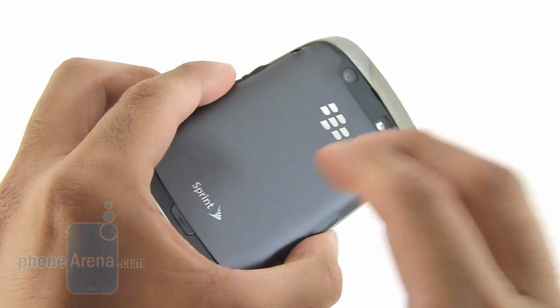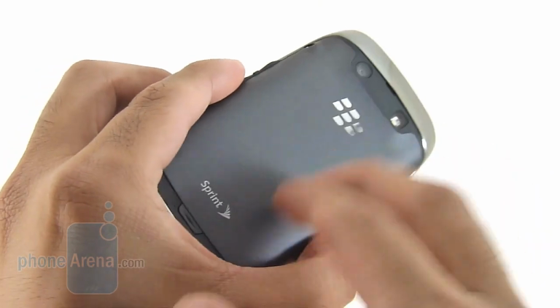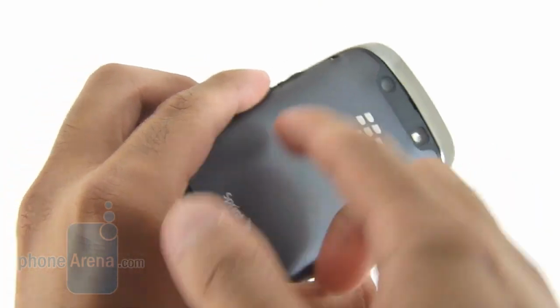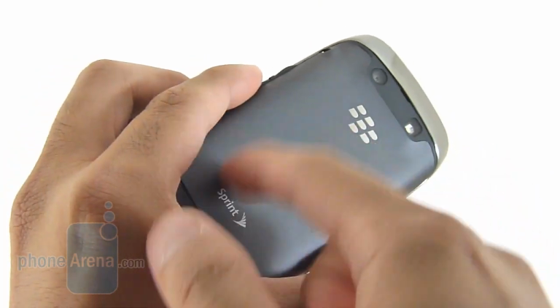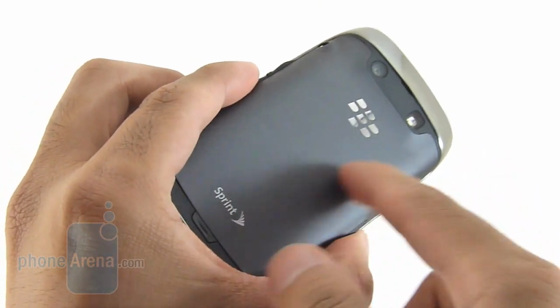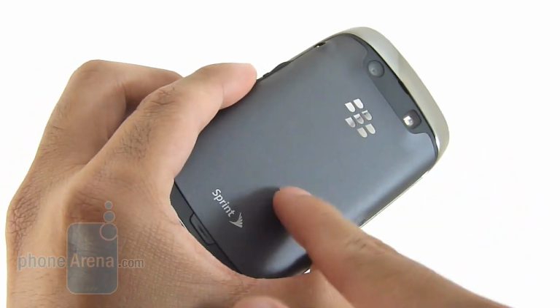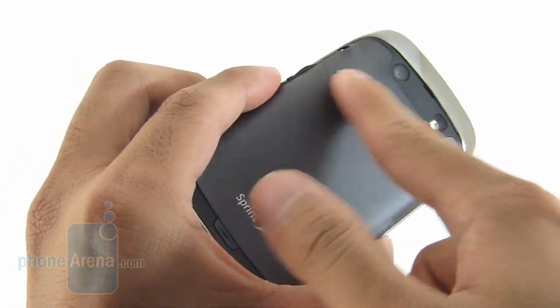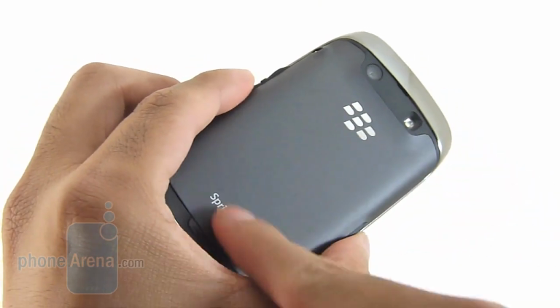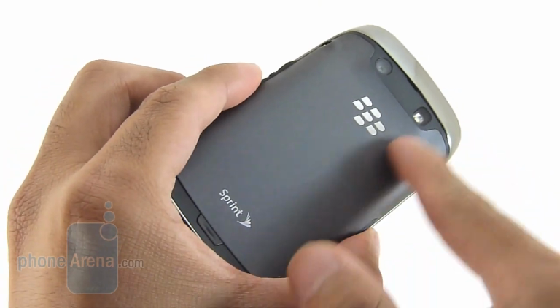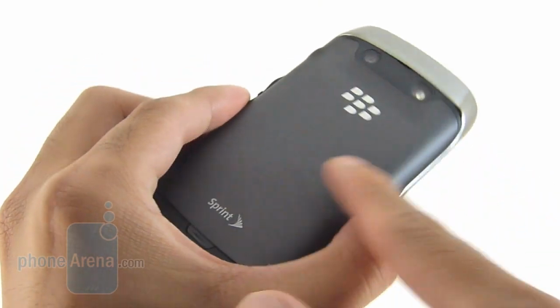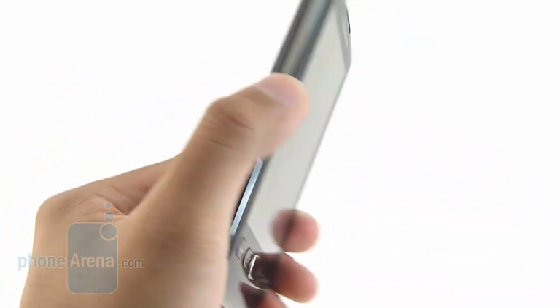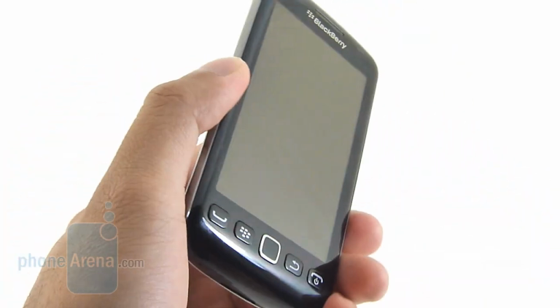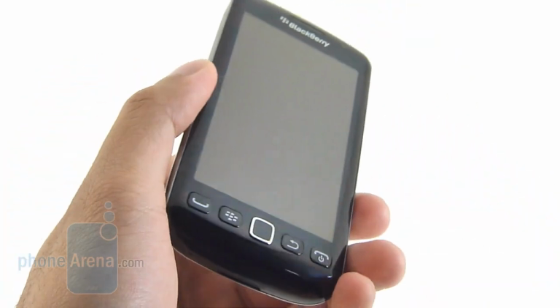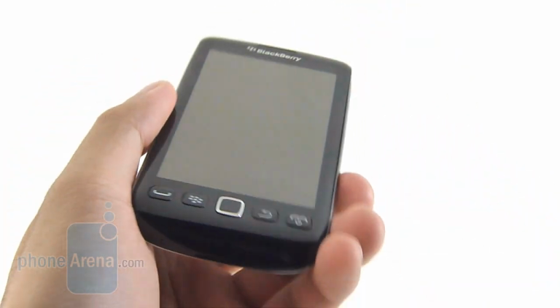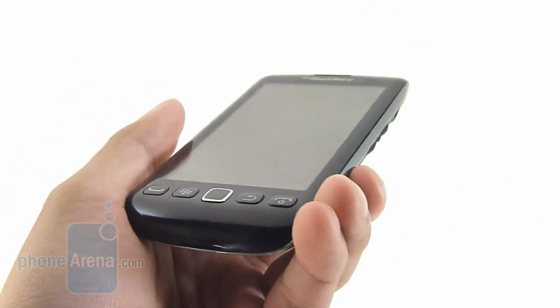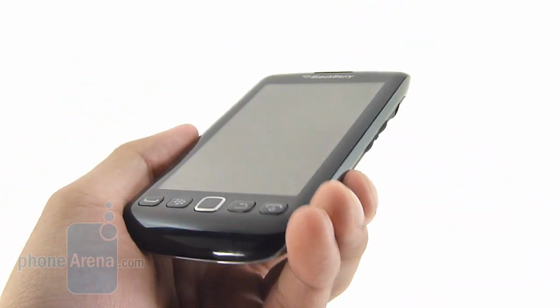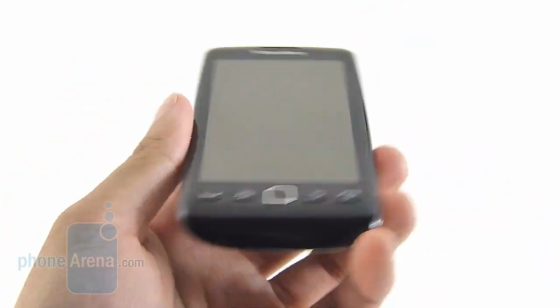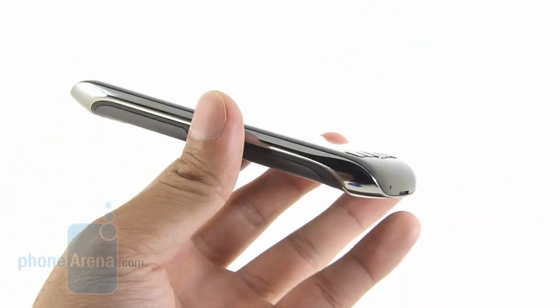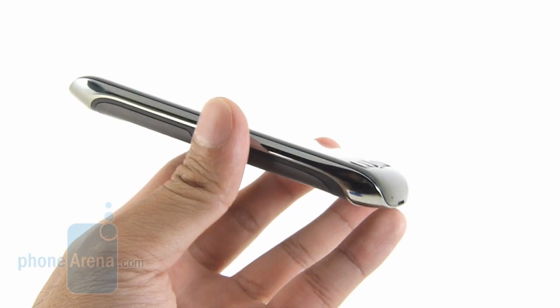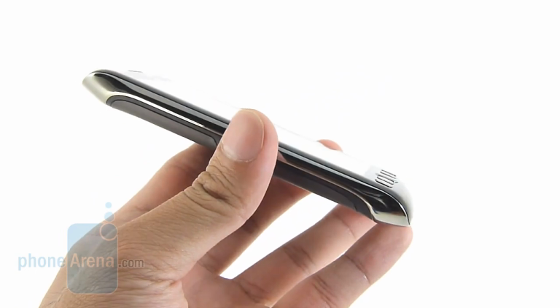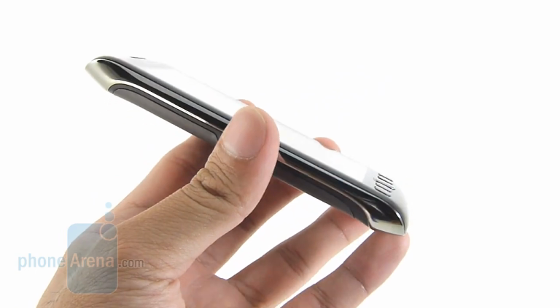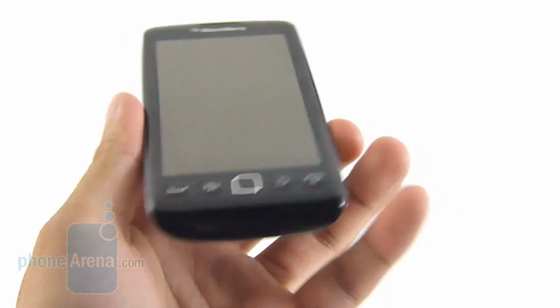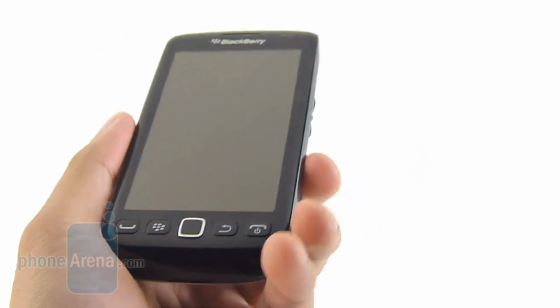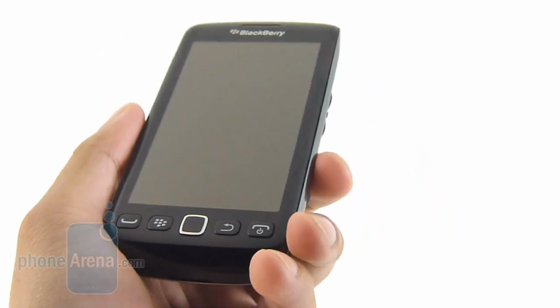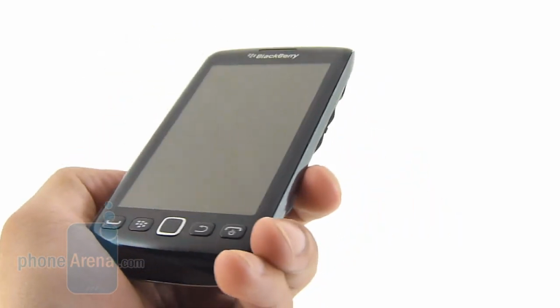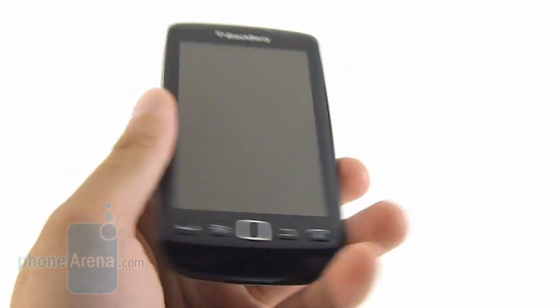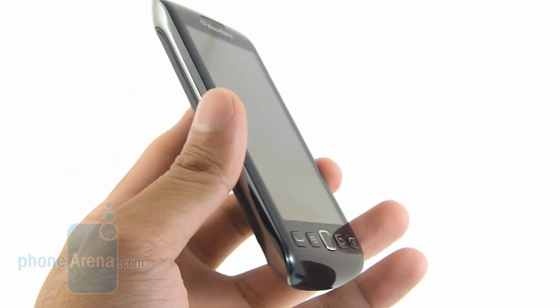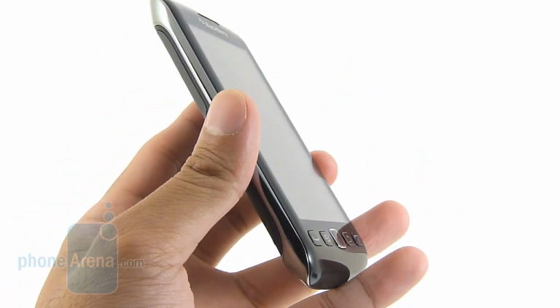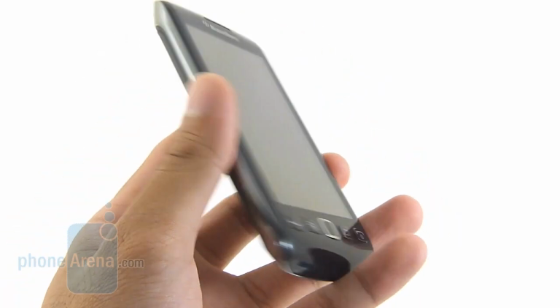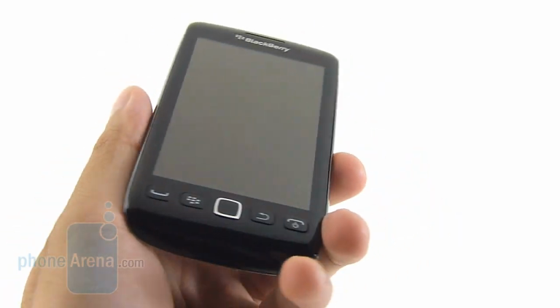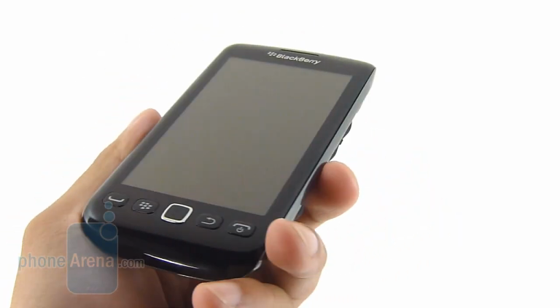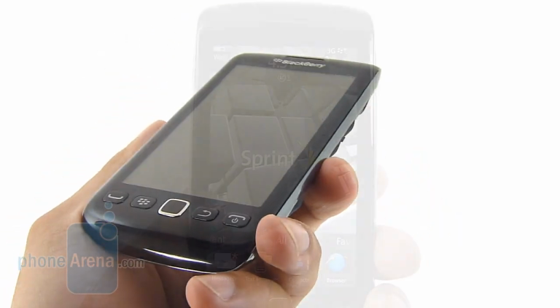On top of that you have a metallic back cover that's covered in a soft touch coating. It's made of plastic, attracts a lot of fingerprints, but nevertheless it's still a decent looking handset.